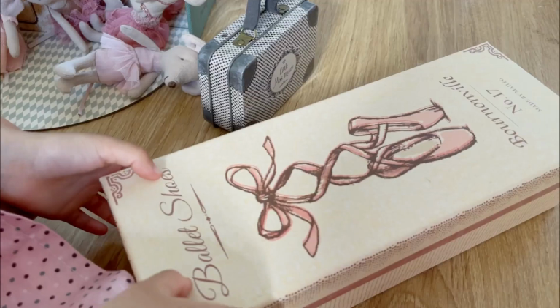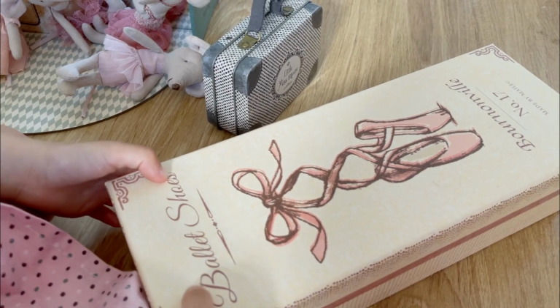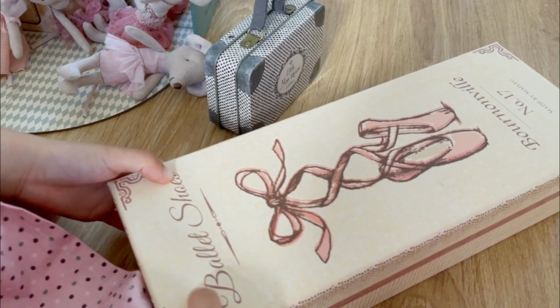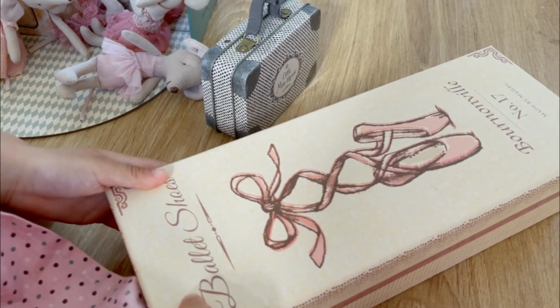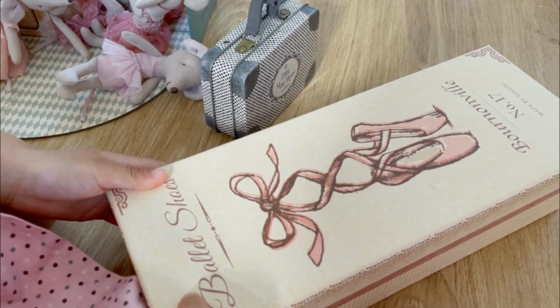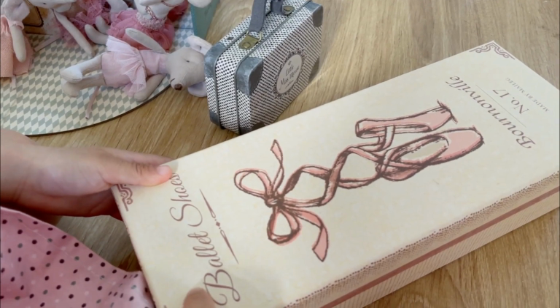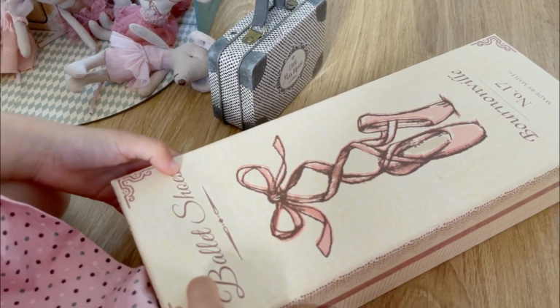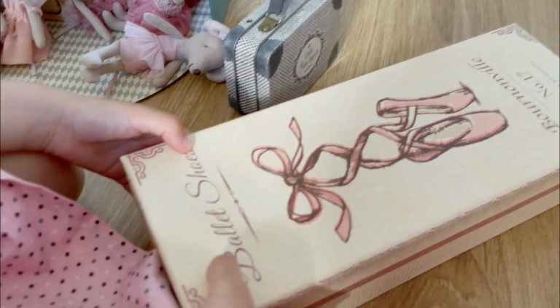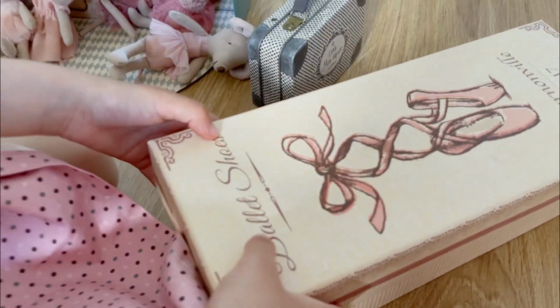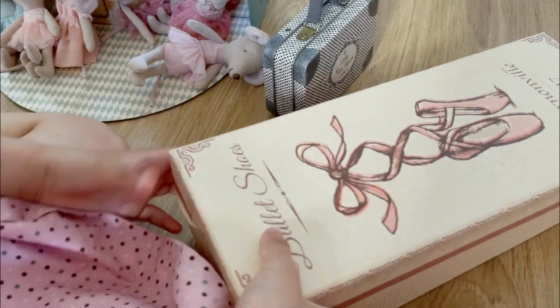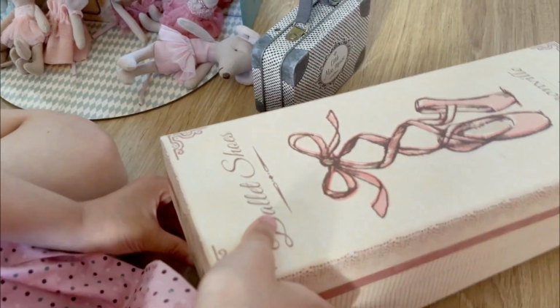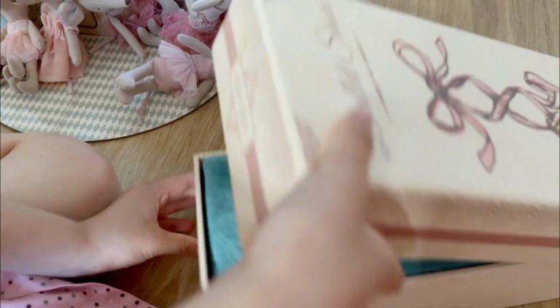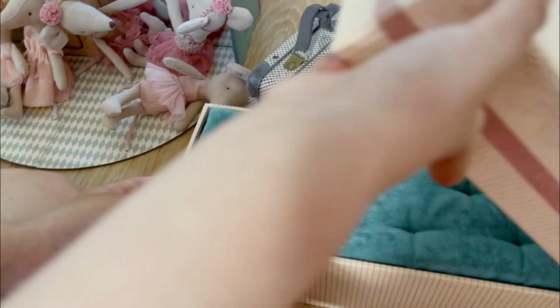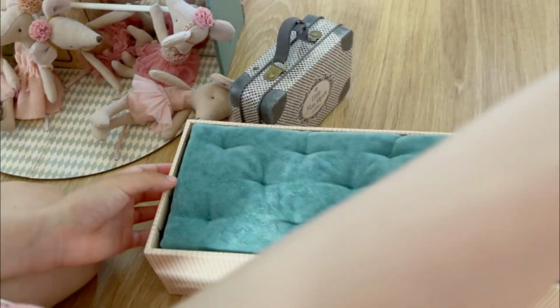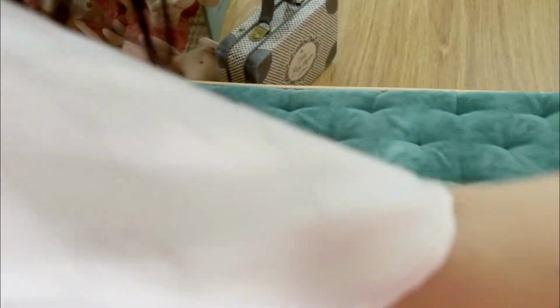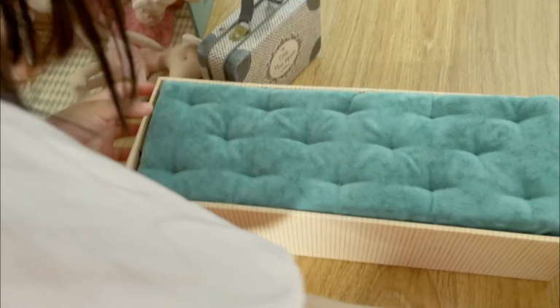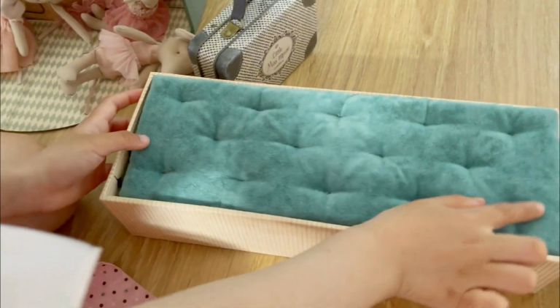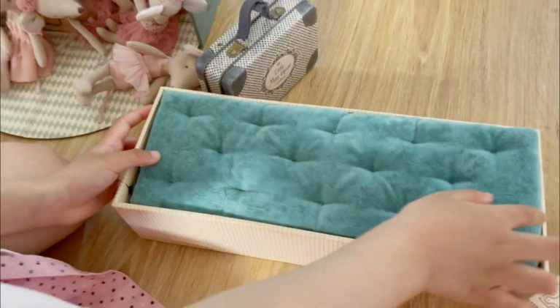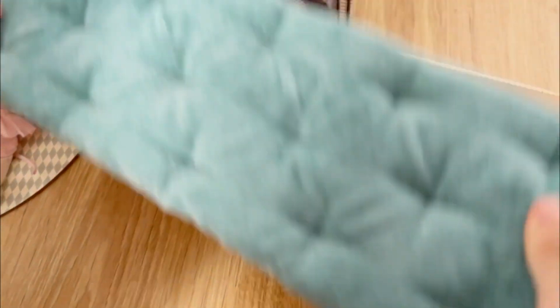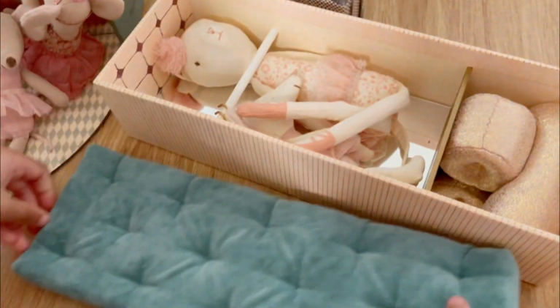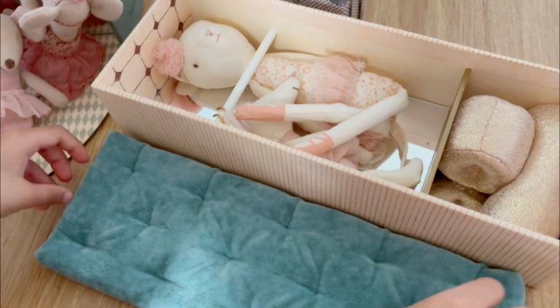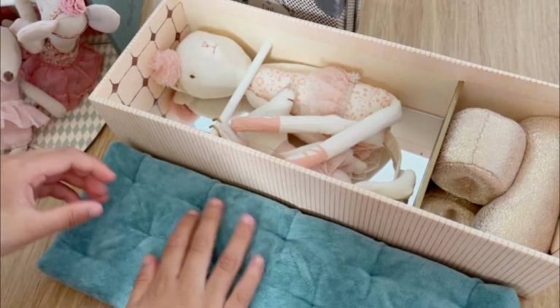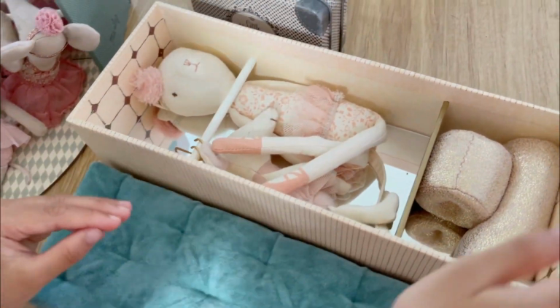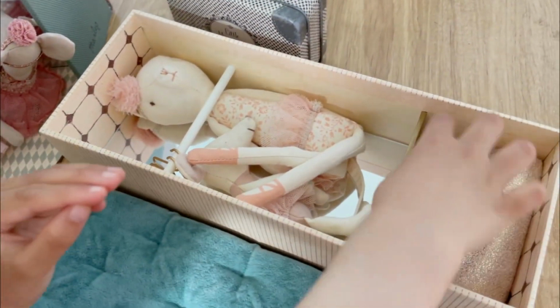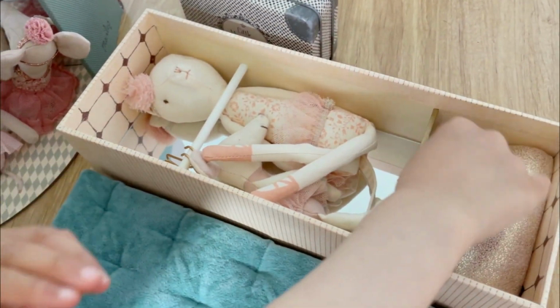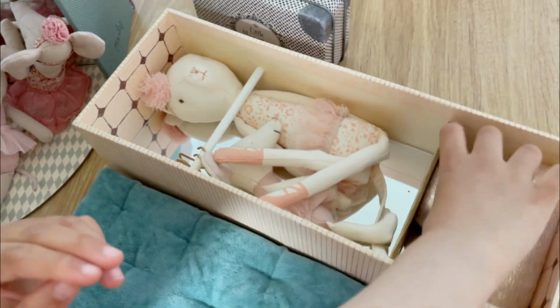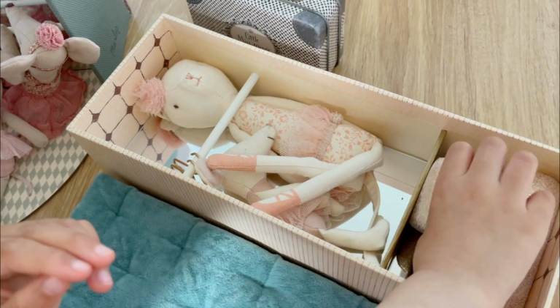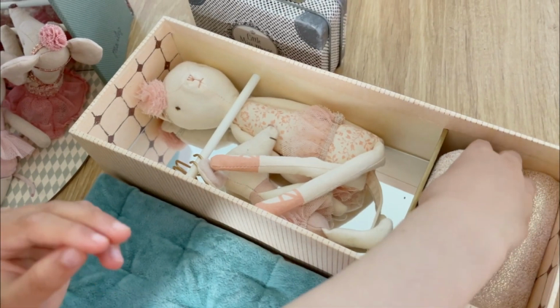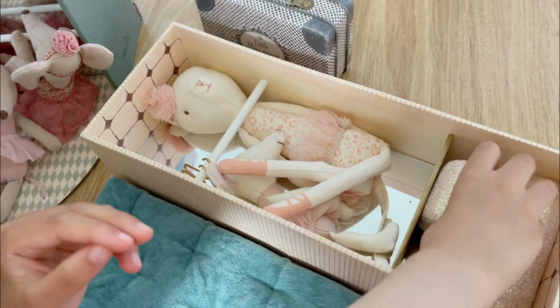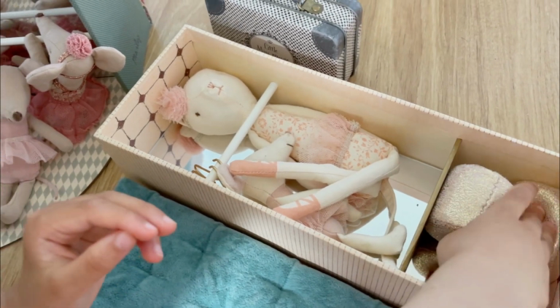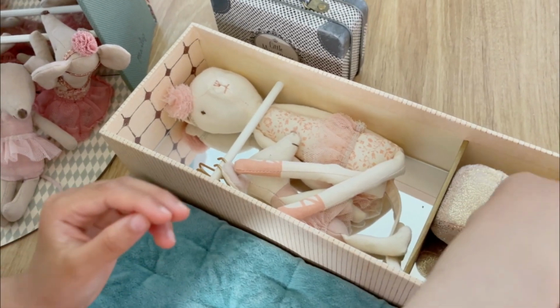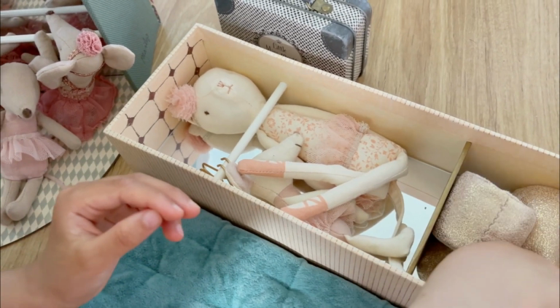Now we're going to open the big ballerina shoe. Let's see — there's a cover, I'm going to put it right here. And you can see there's some more items inside. It's really adorable.